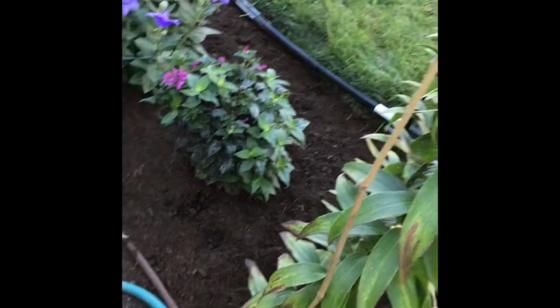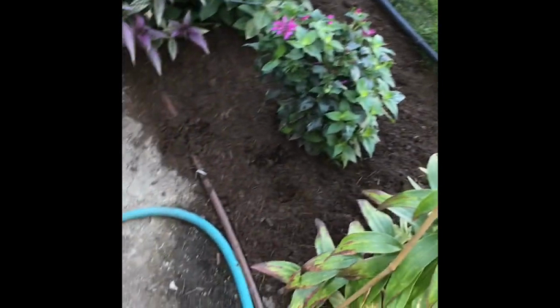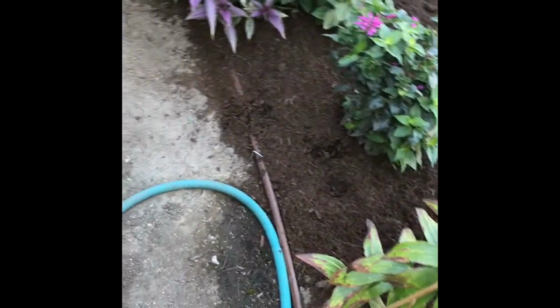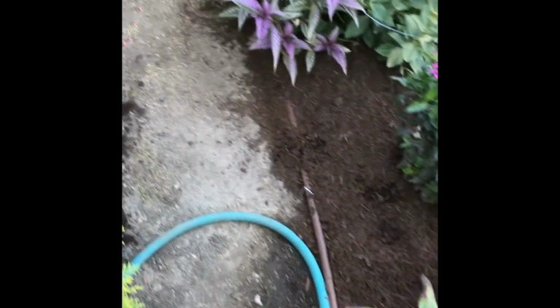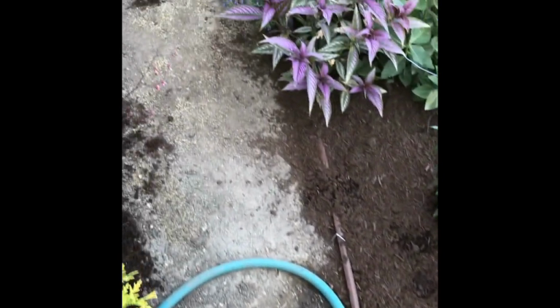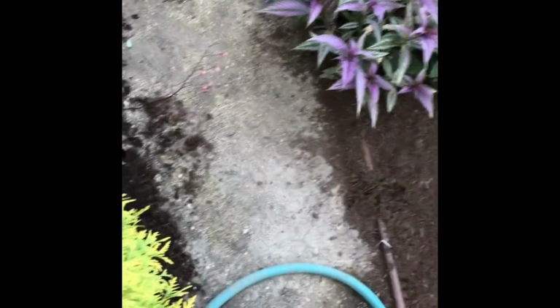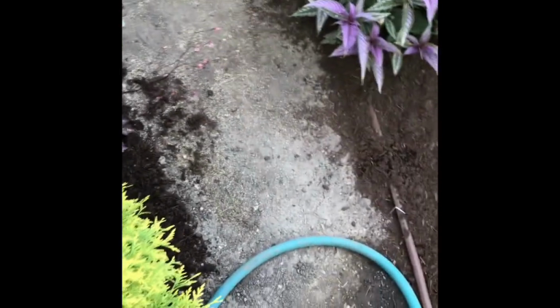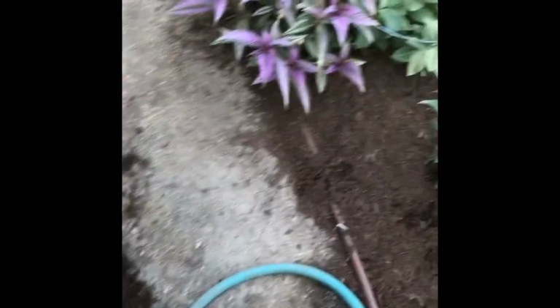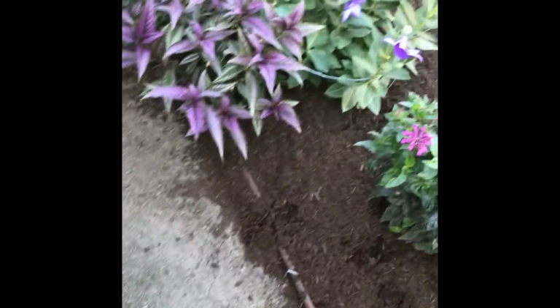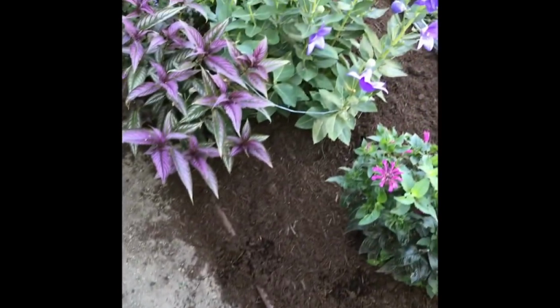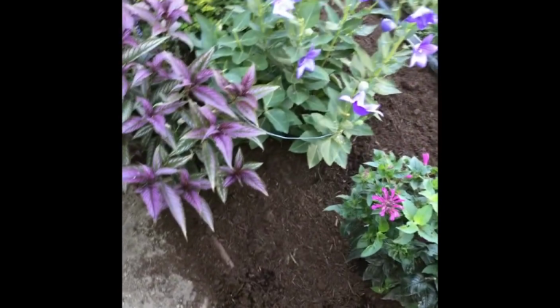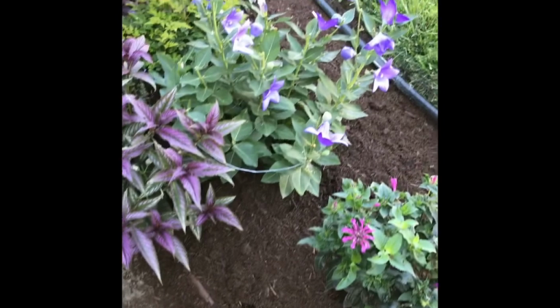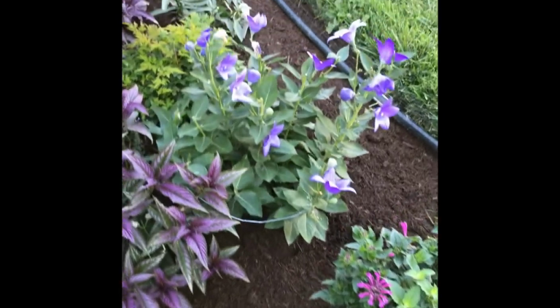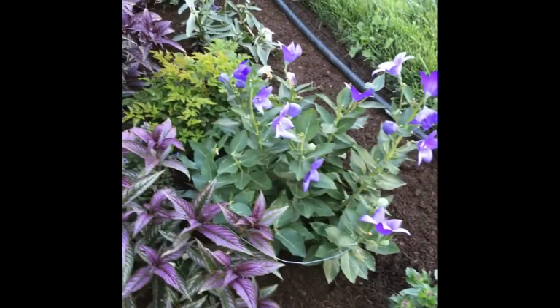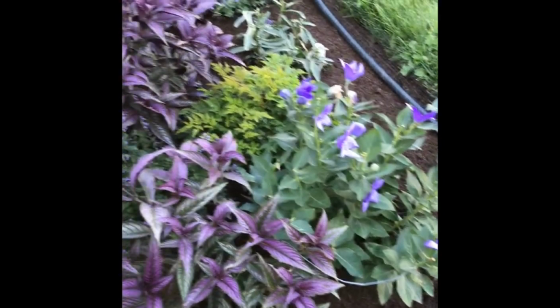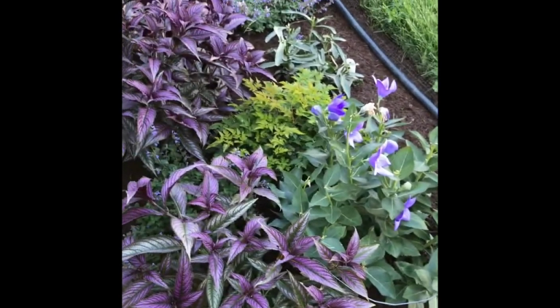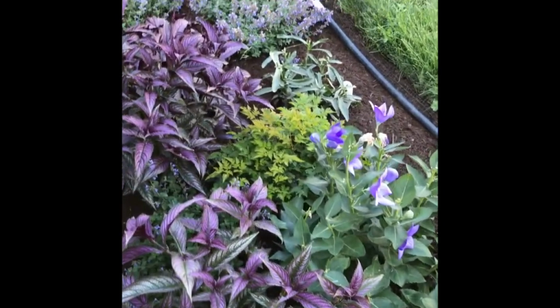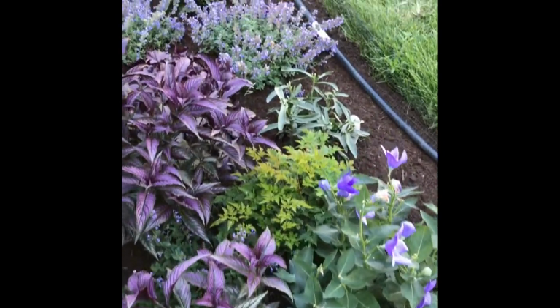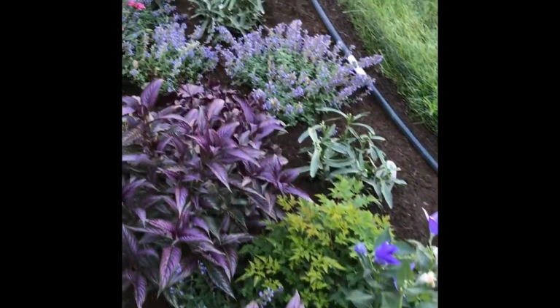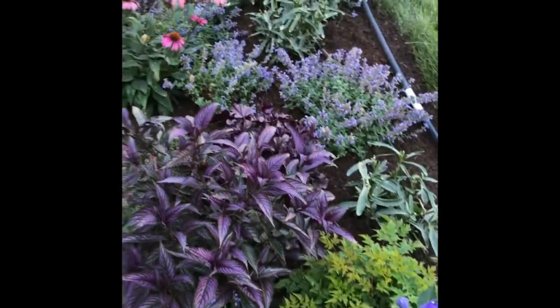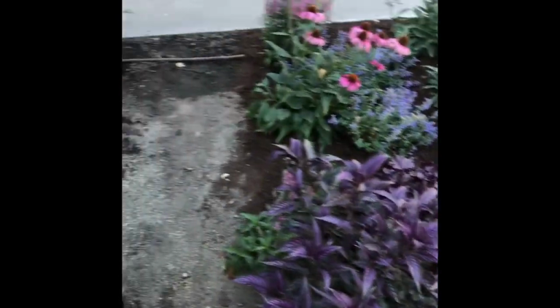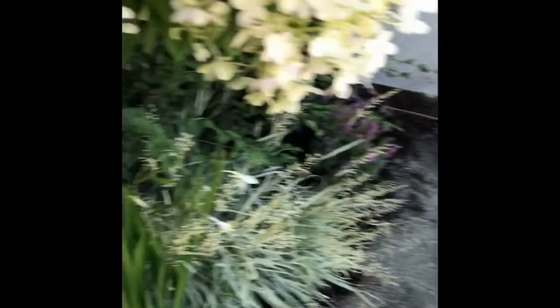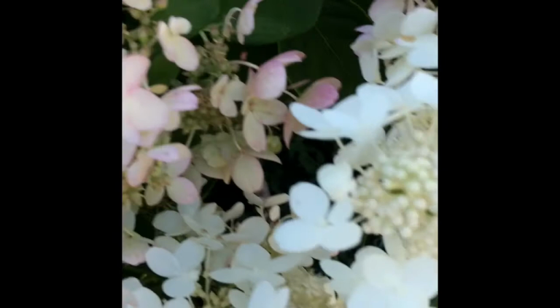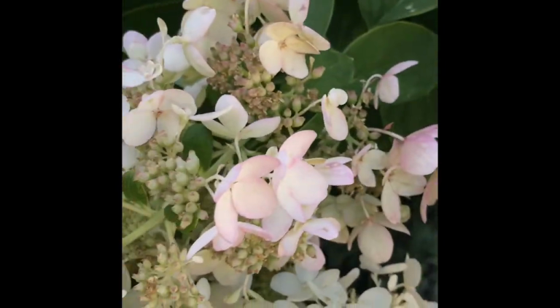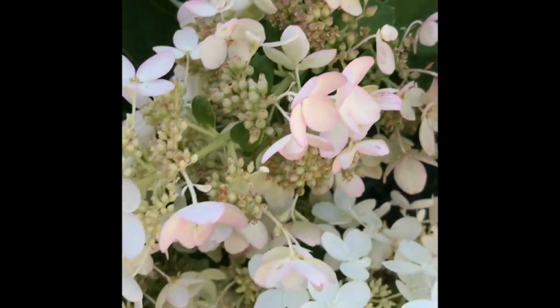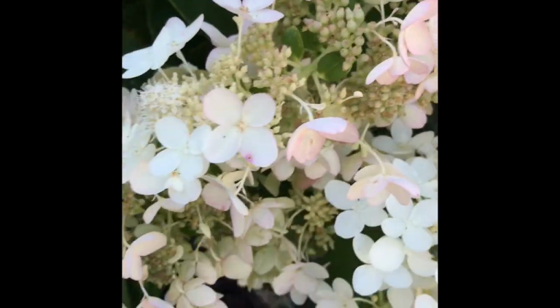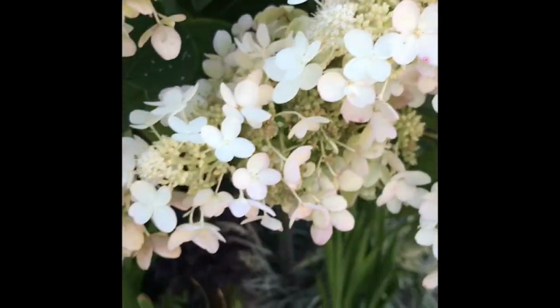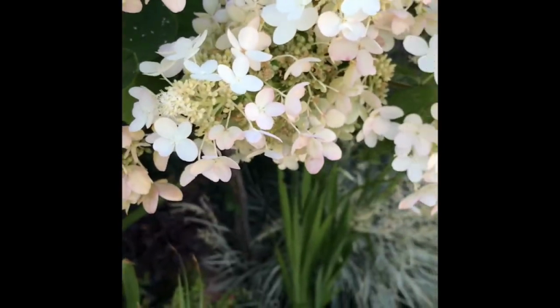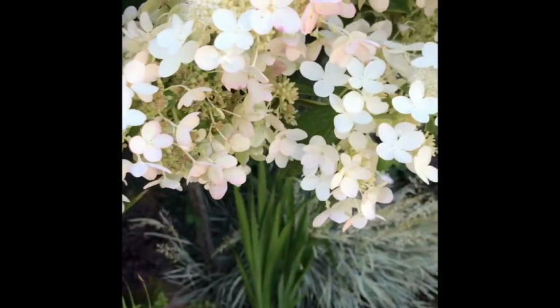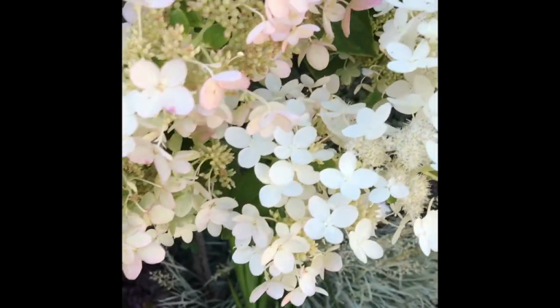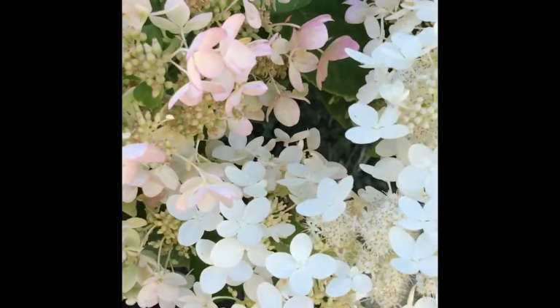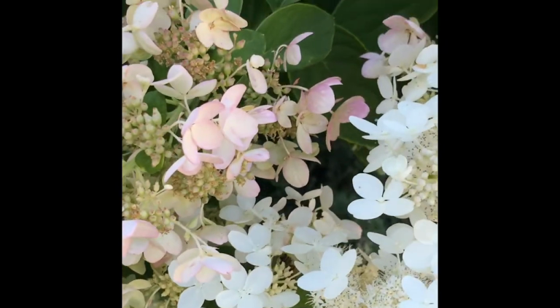Where's that bee so I don't step on him? Not that he's going to be much good without a wing. These hydrangeas turn pink when fall is coming — look at them.